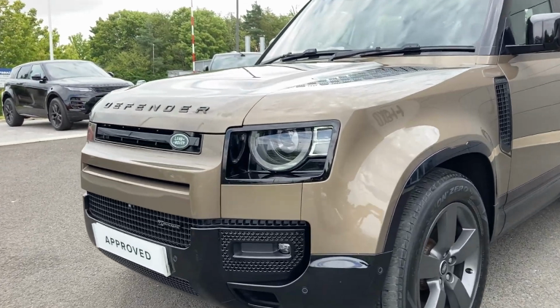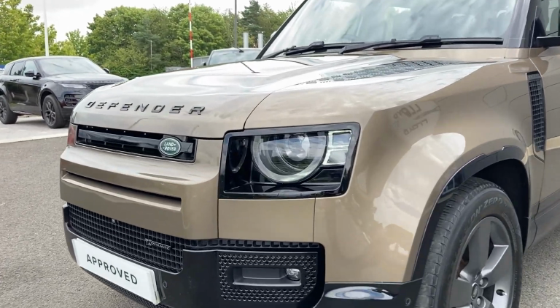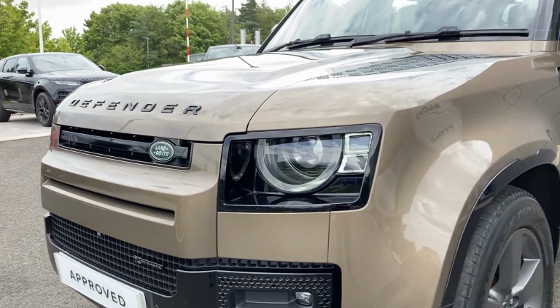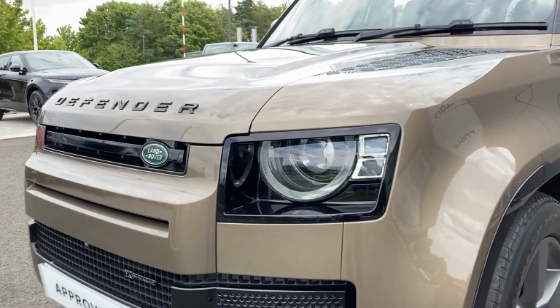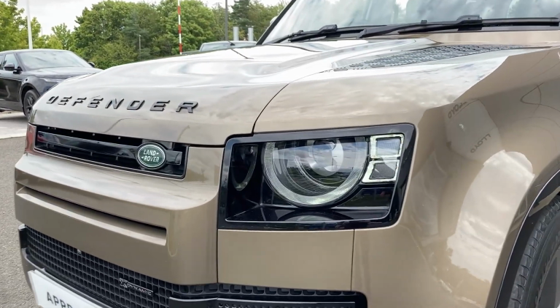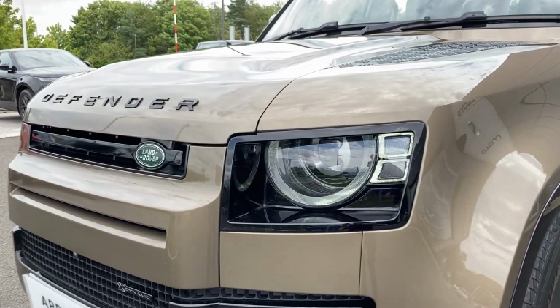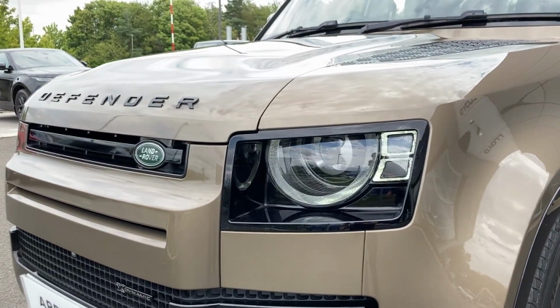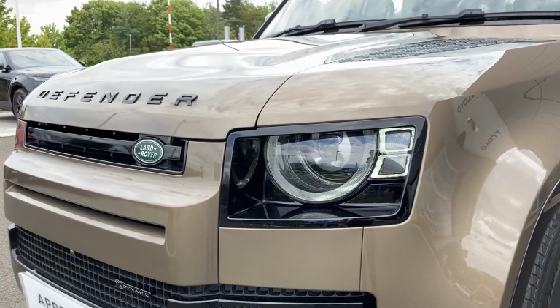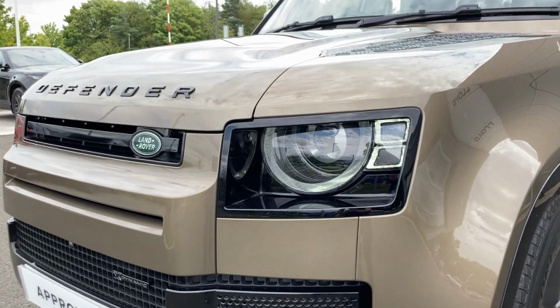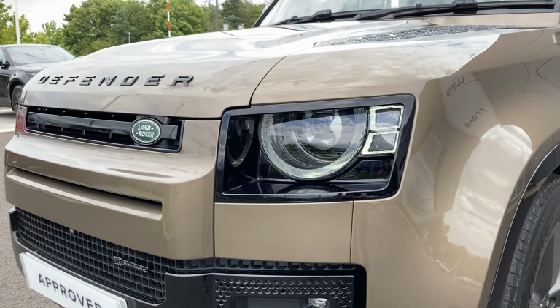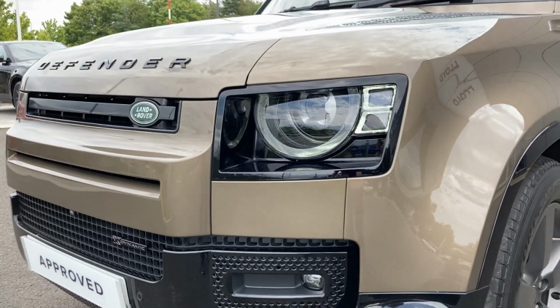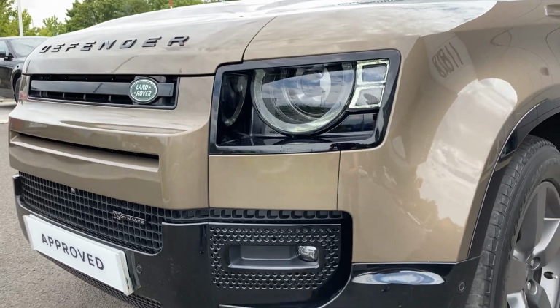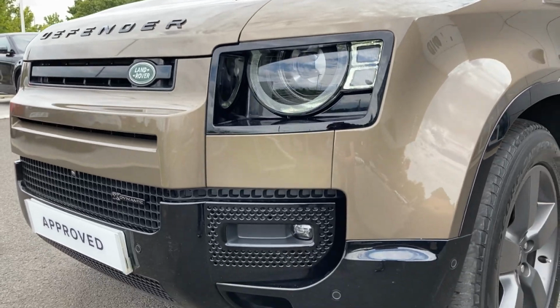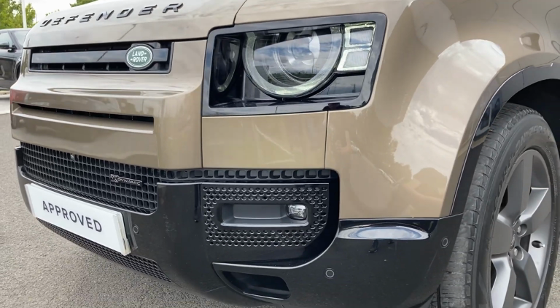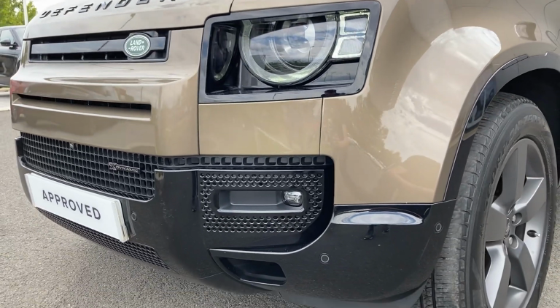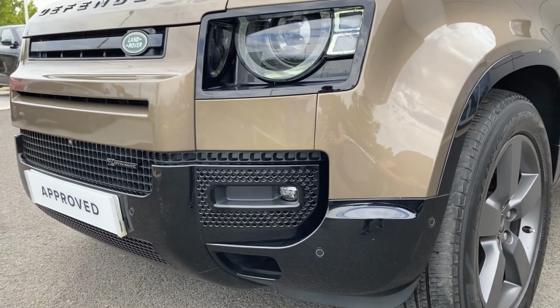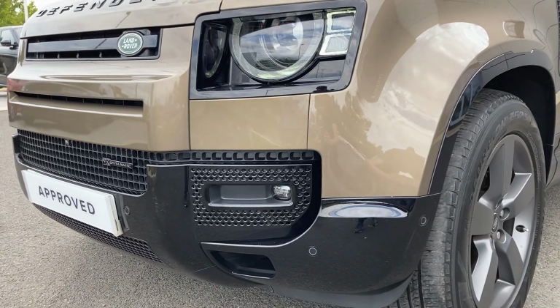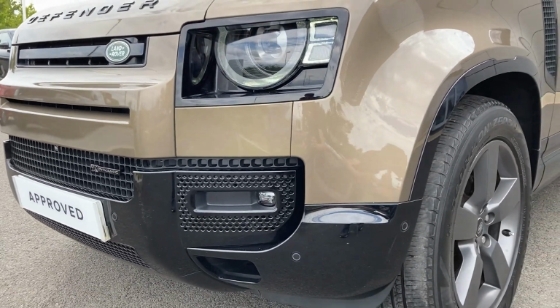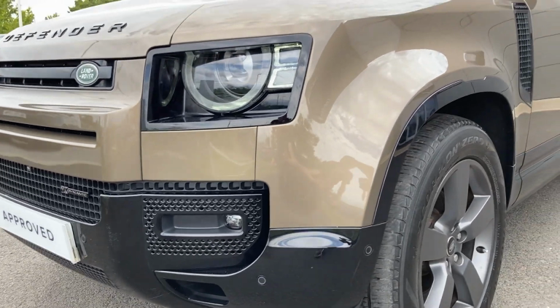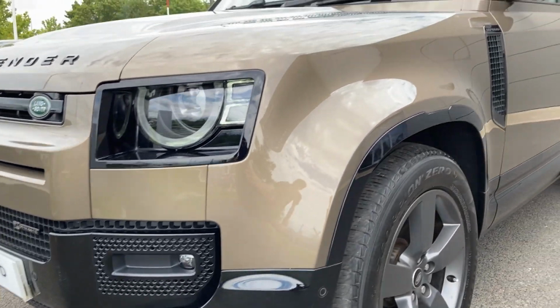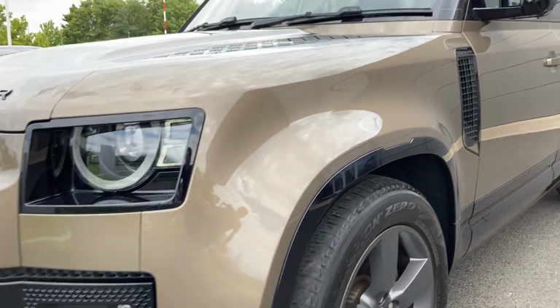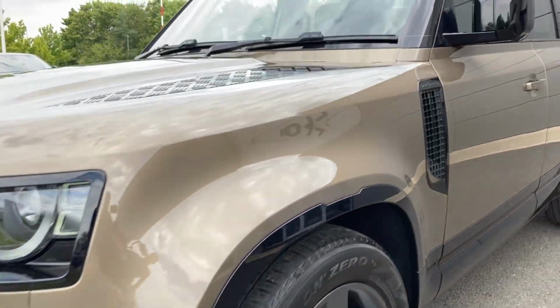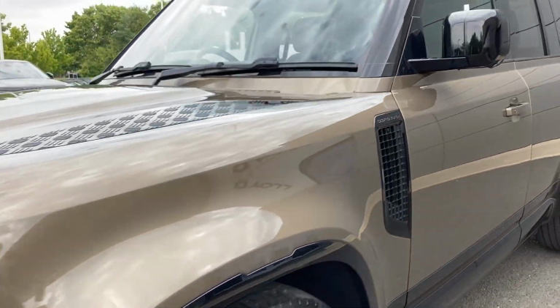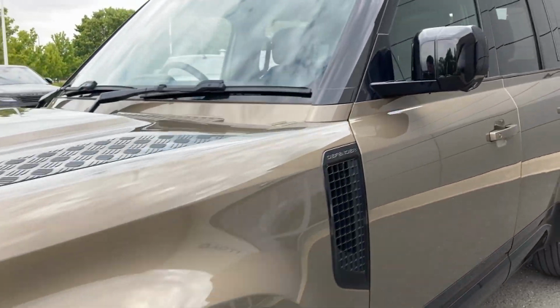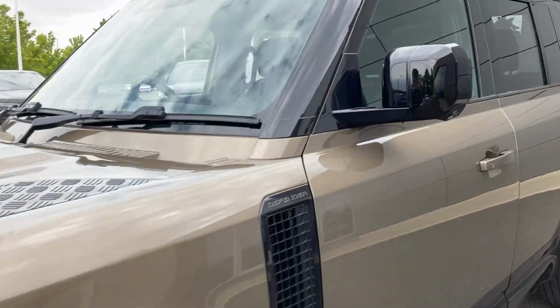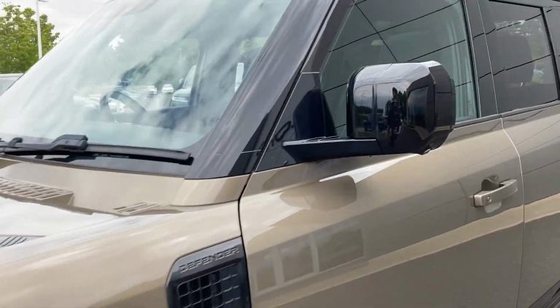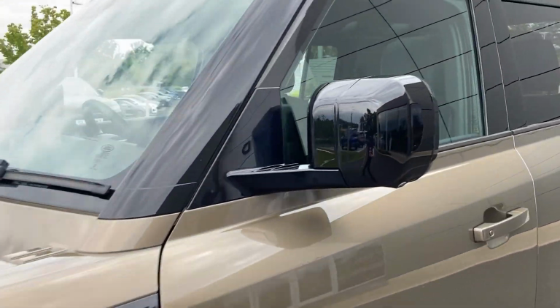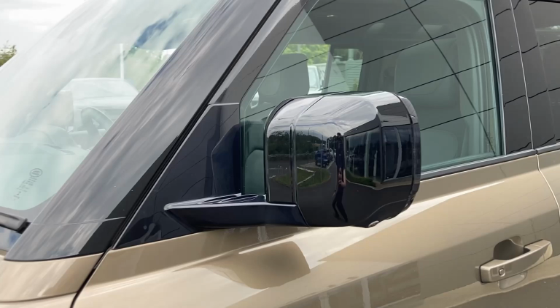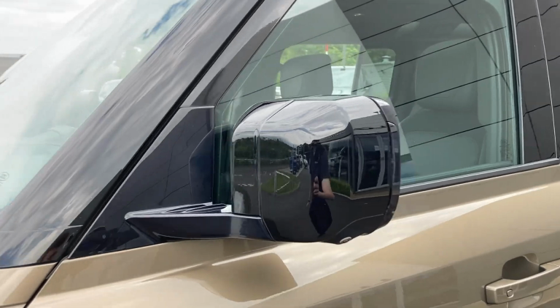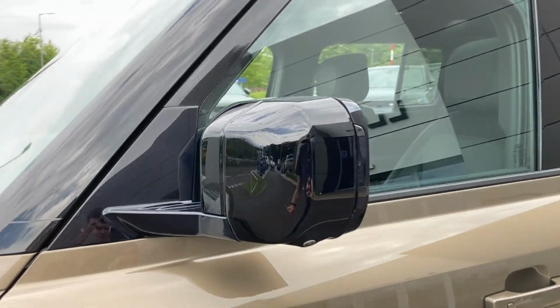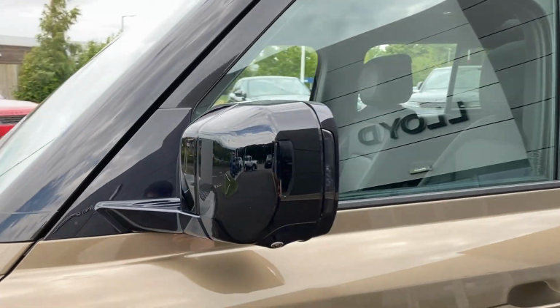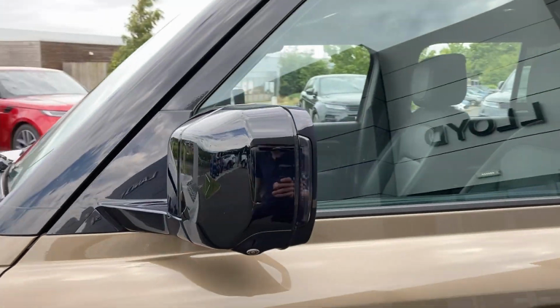Some of the standout features on this car include the Black Pack, premium LED headlights, front fog lights, and power folding heated door mirrors.